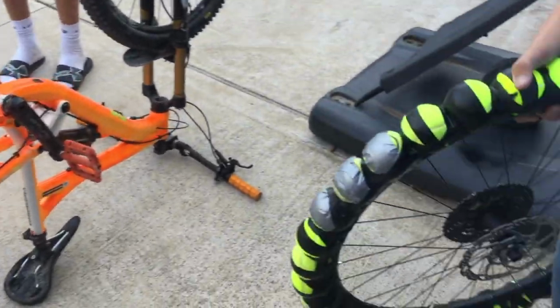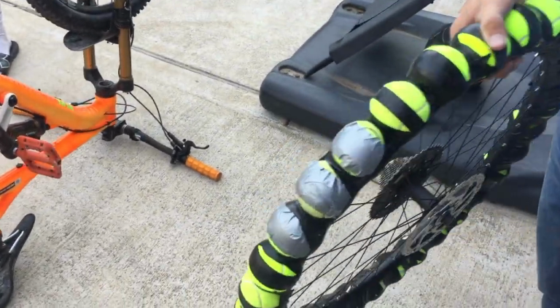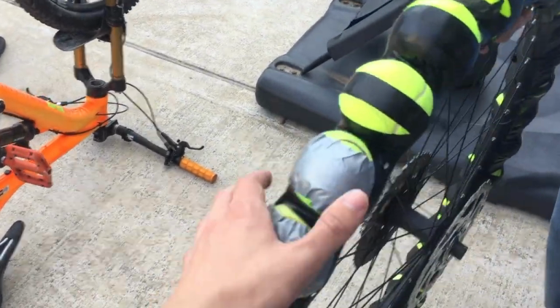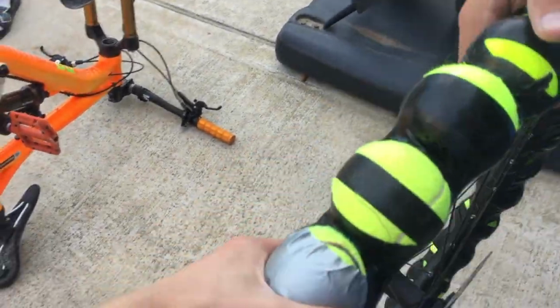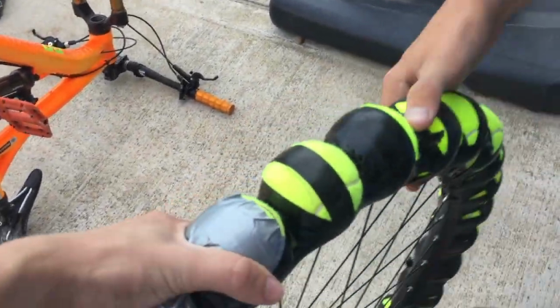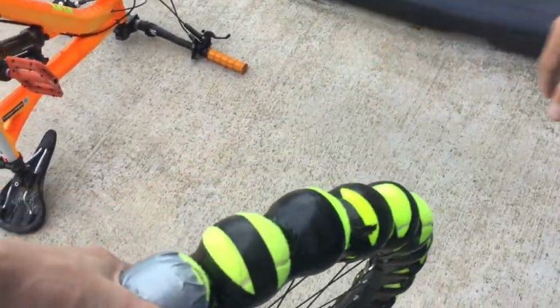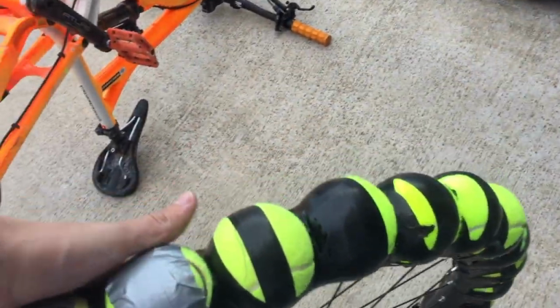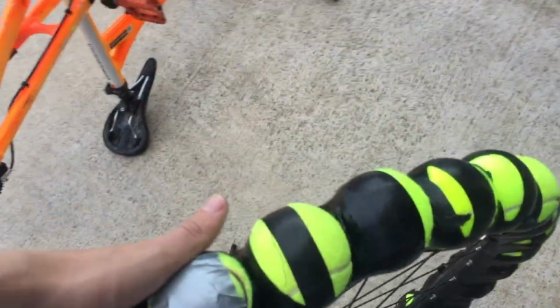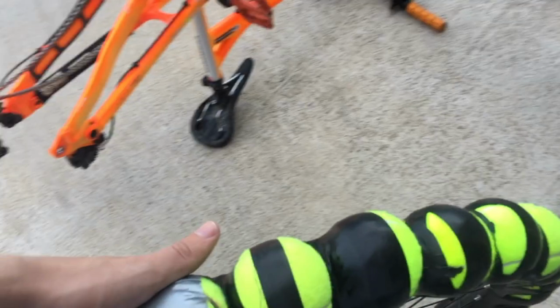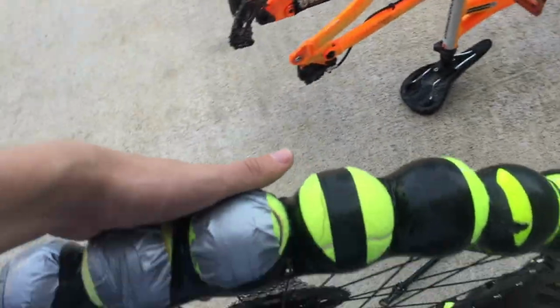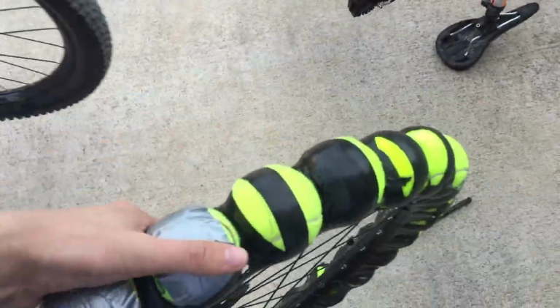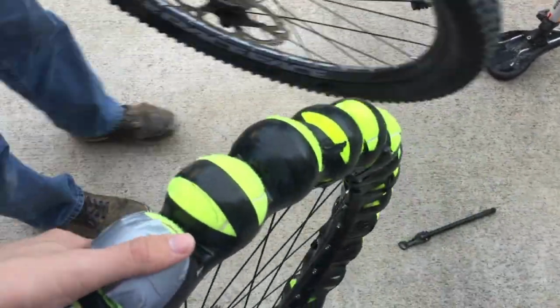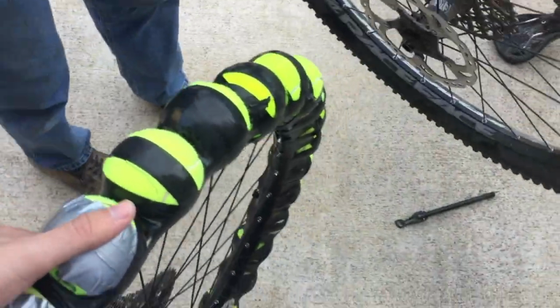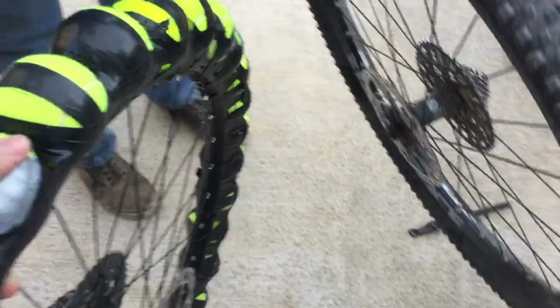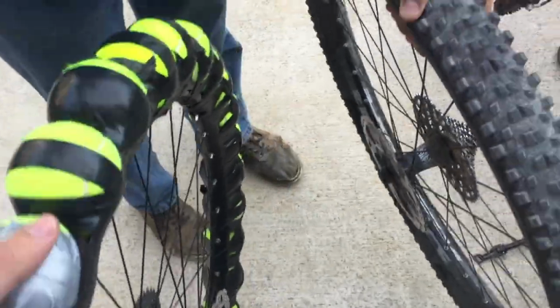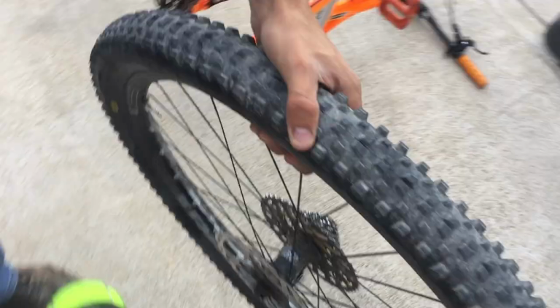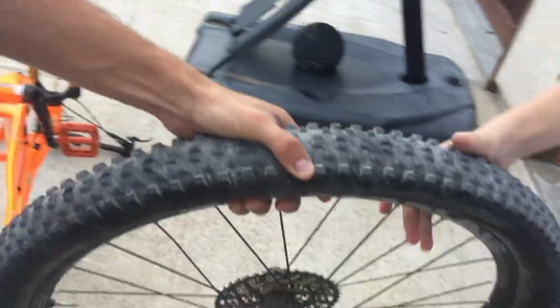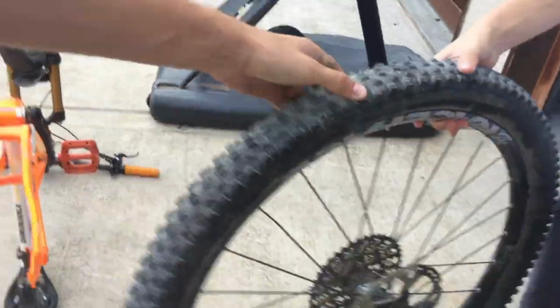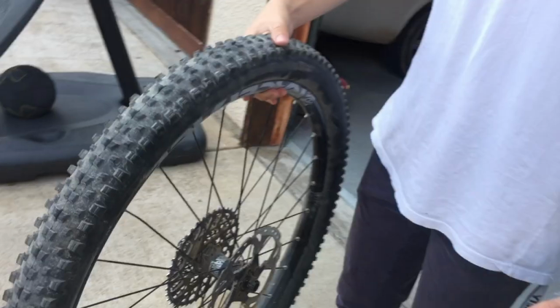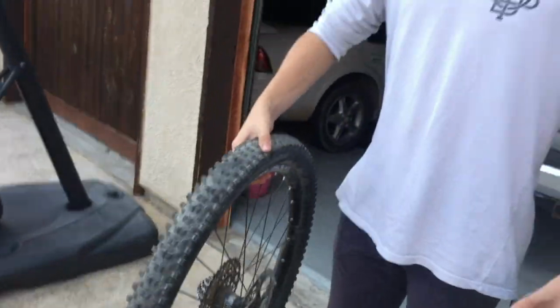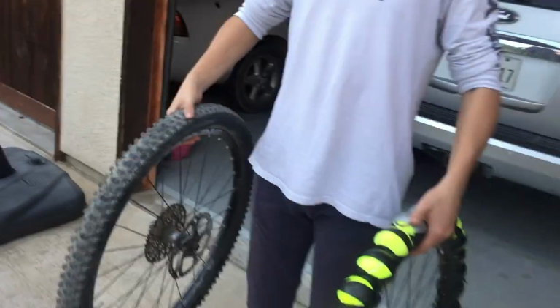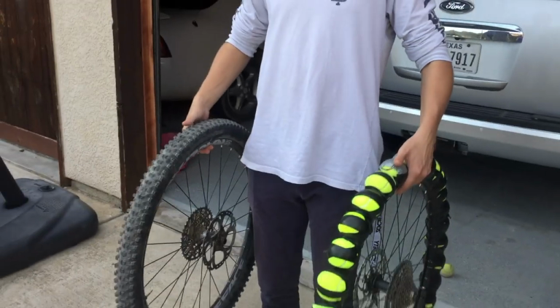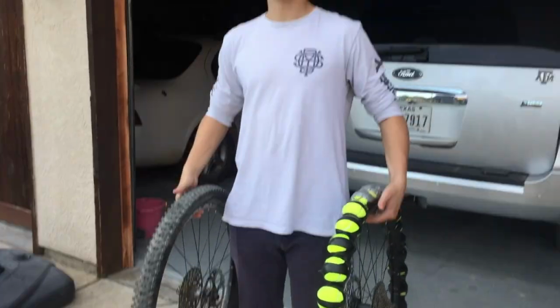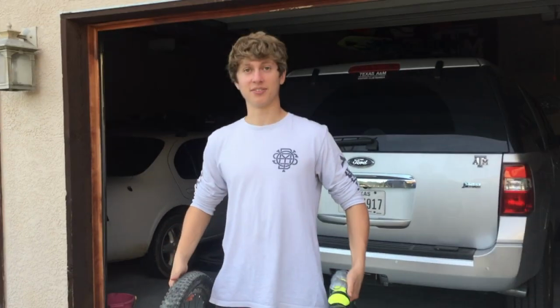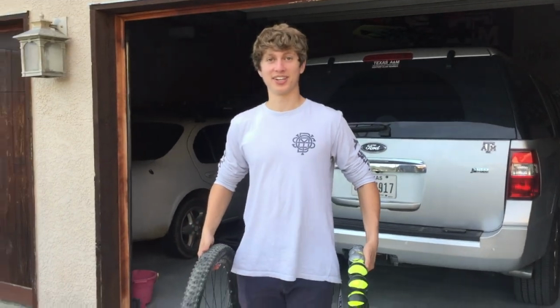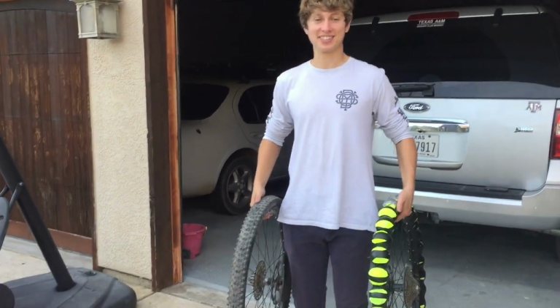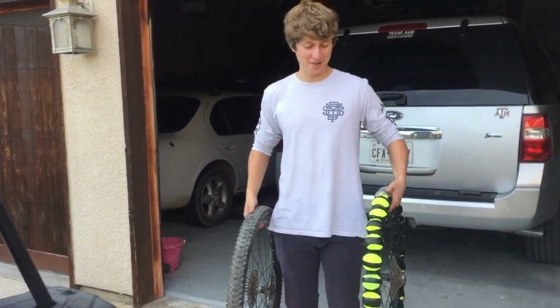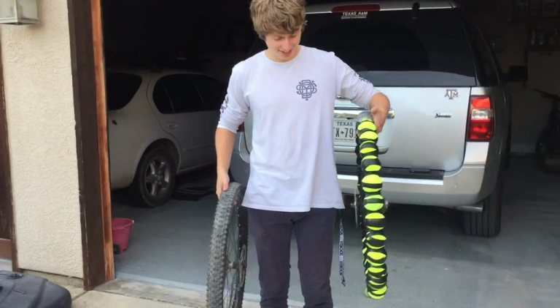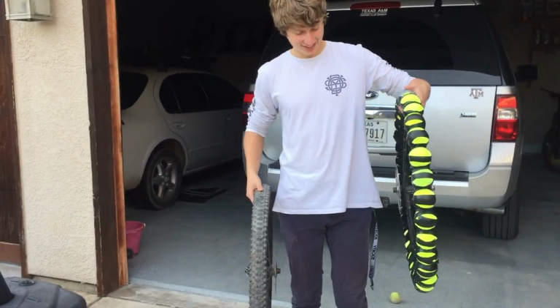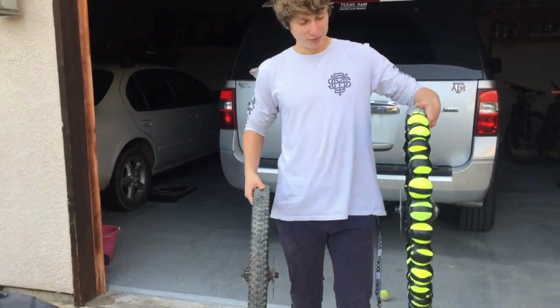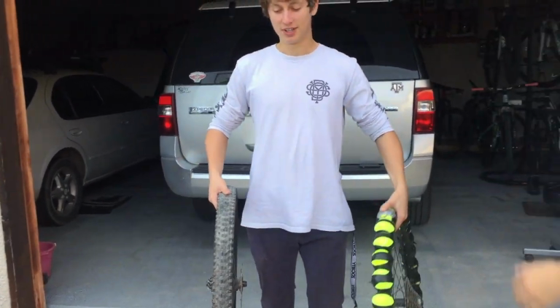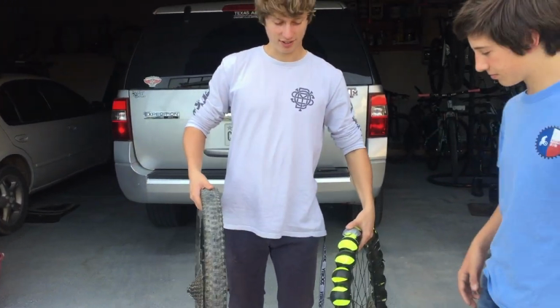This is so heavy. Can I feel it? Yeah. That's got a lot of weight. Feel this one in one hand — this one's like three times the weight, it feels like. This thing's heavy.